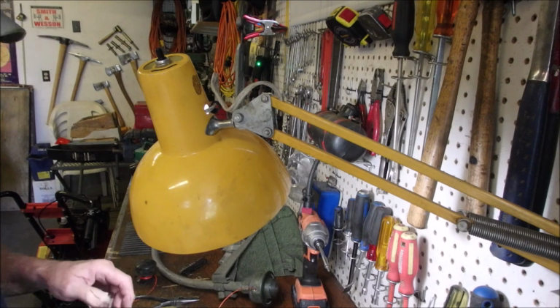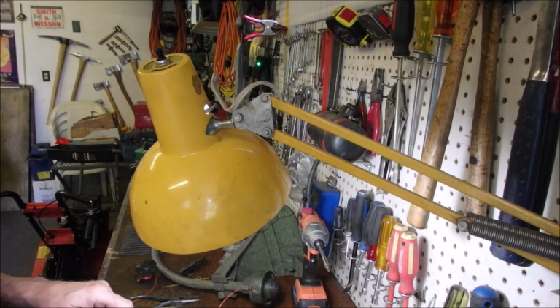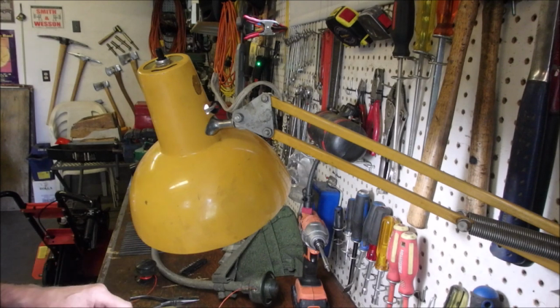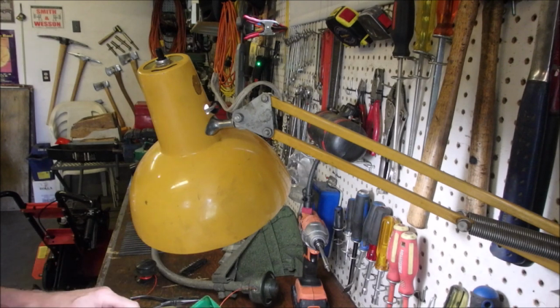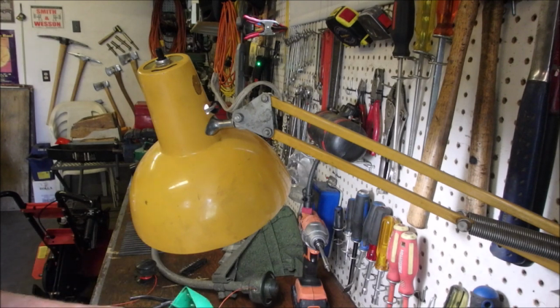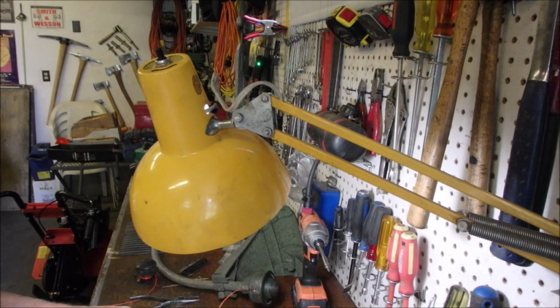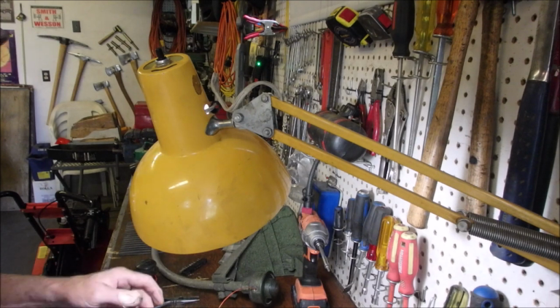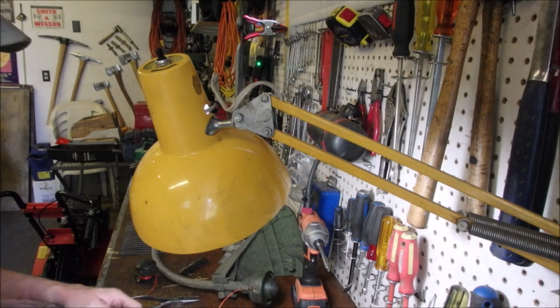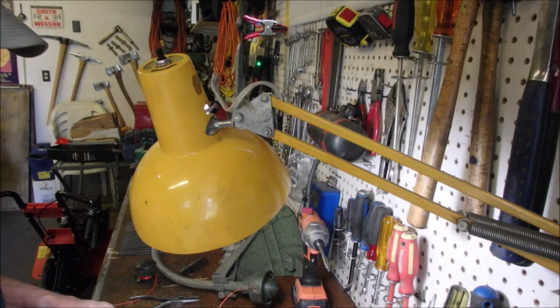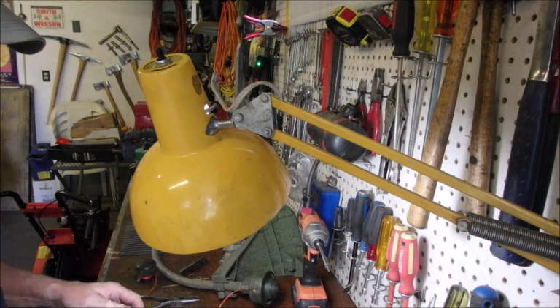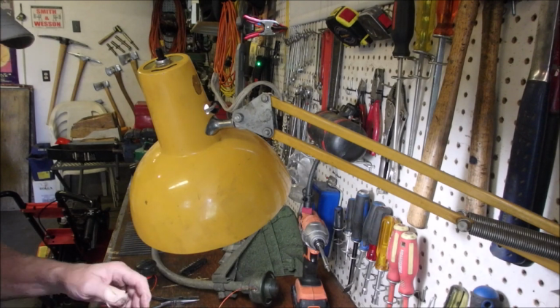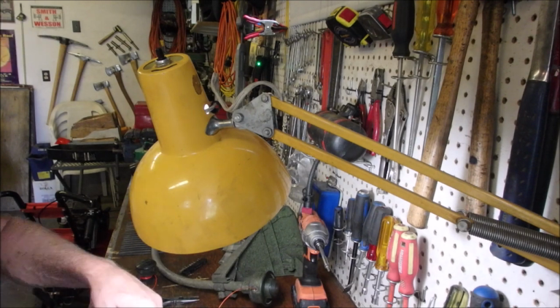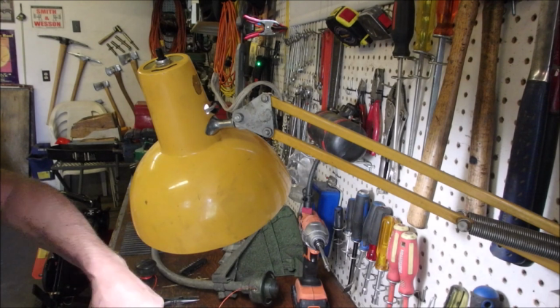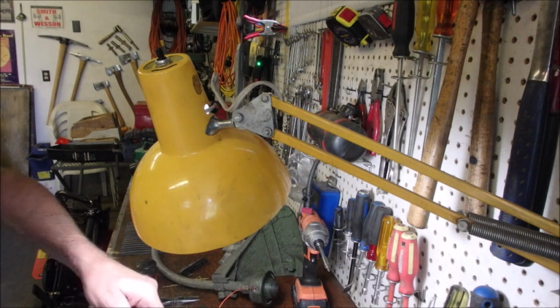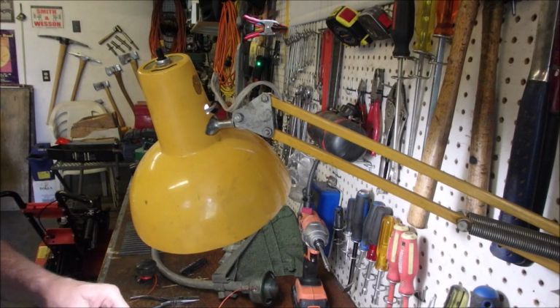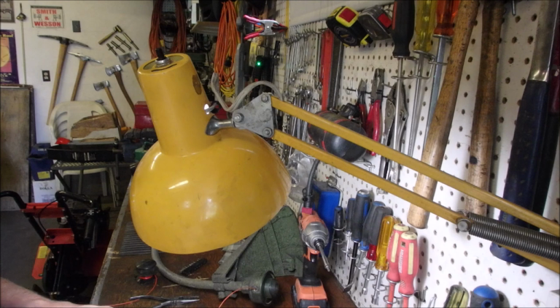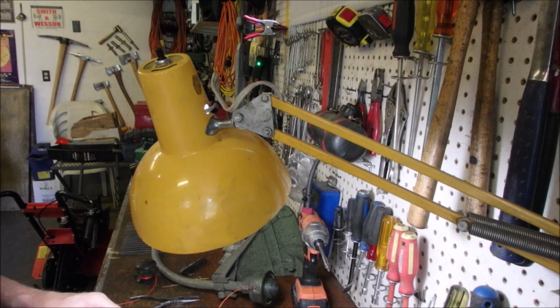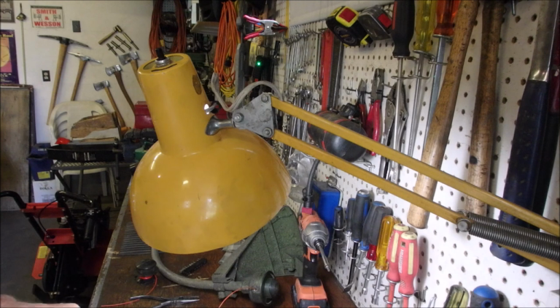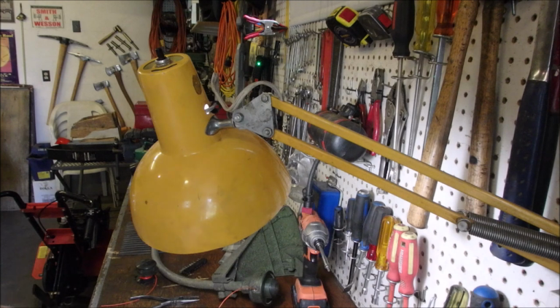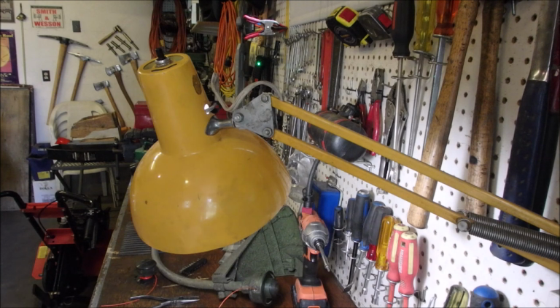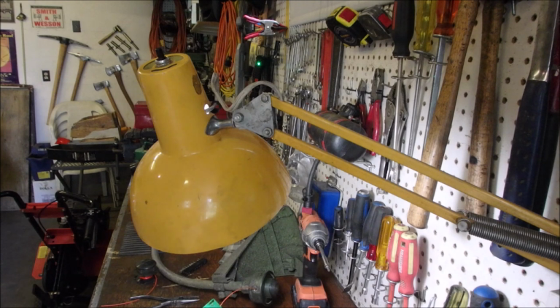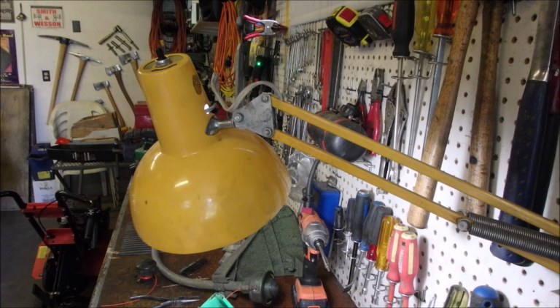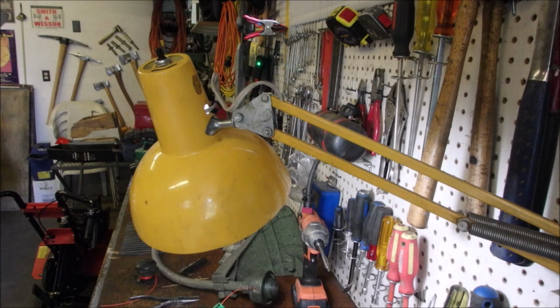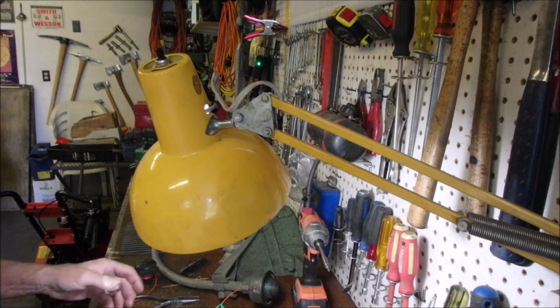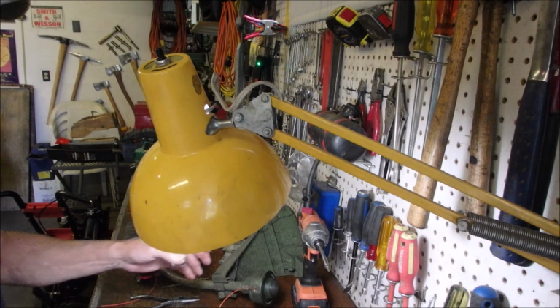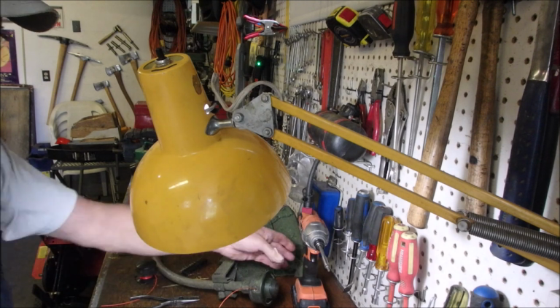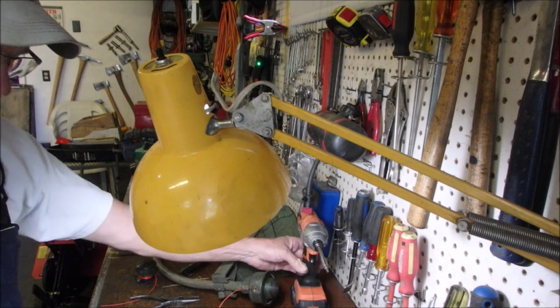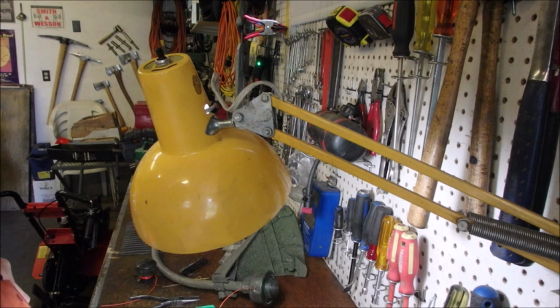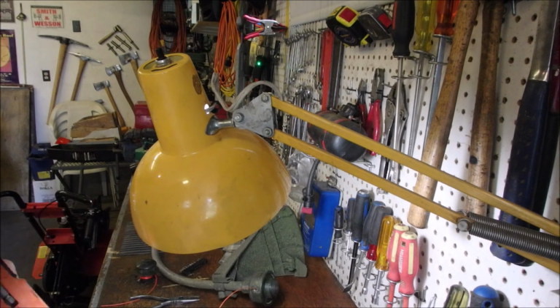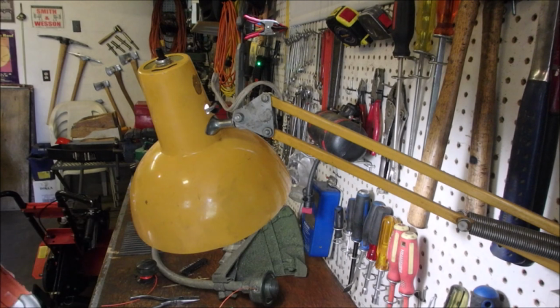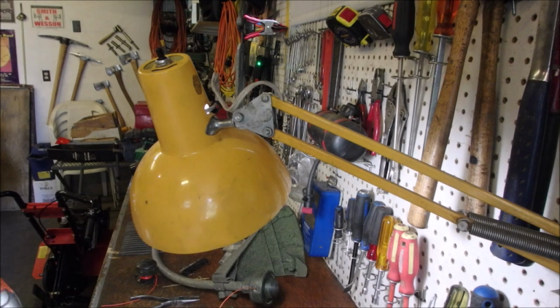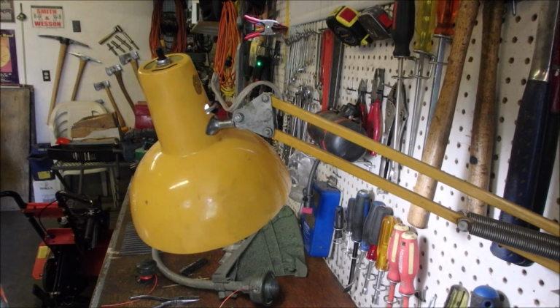I think I'm going to chuck it. But I'm going to take all the good stuff off of it, like the coil.